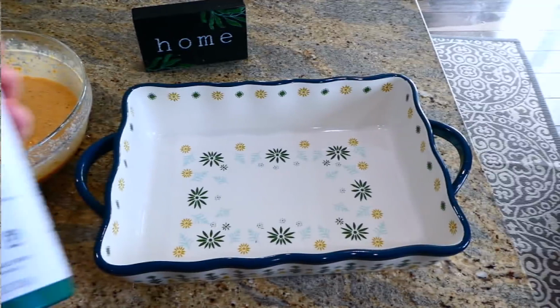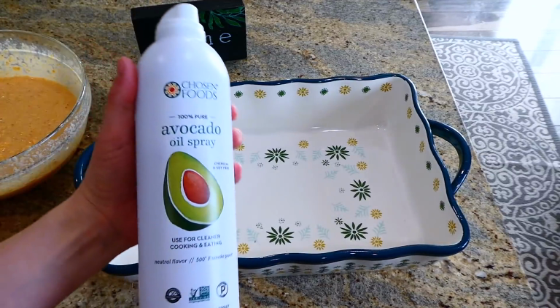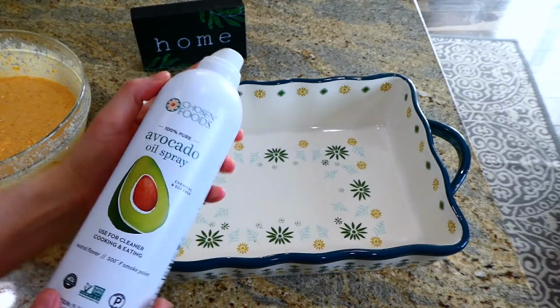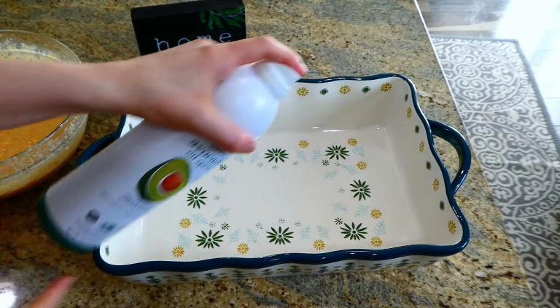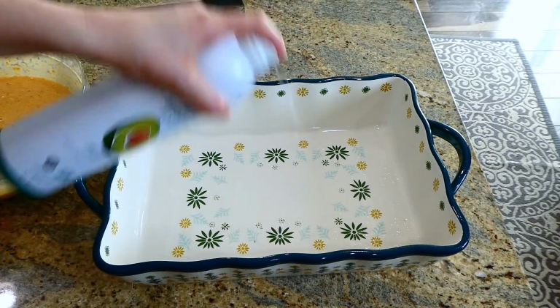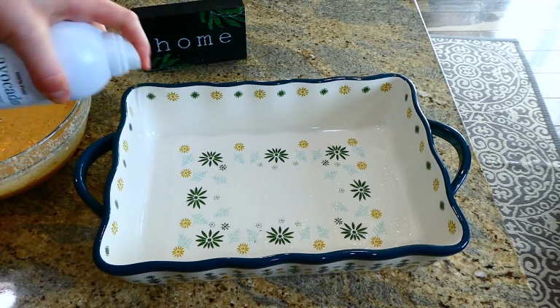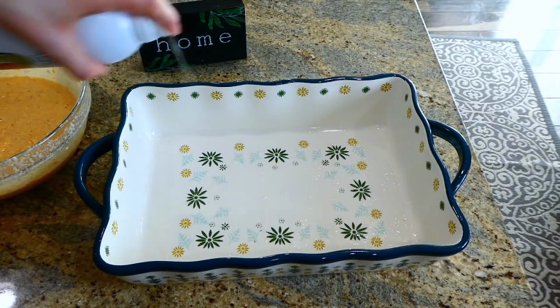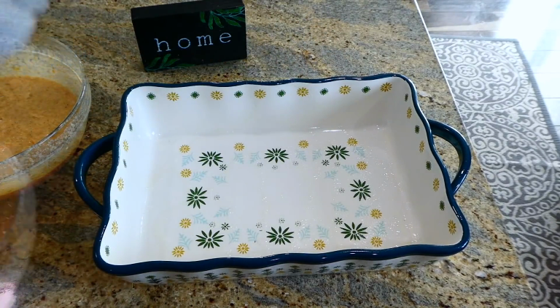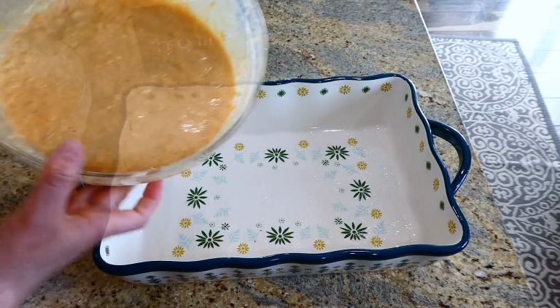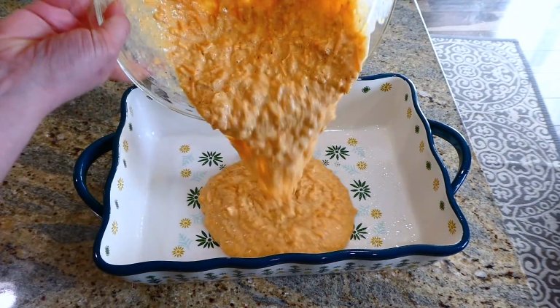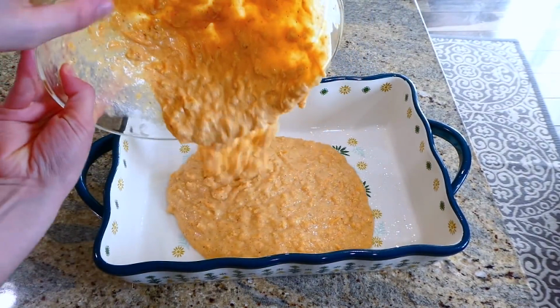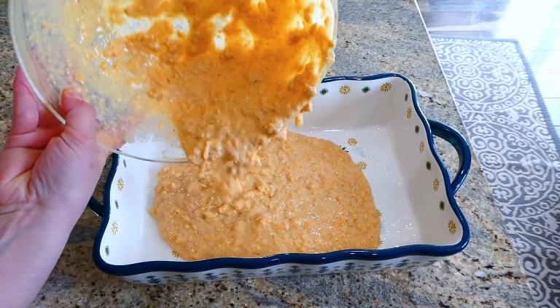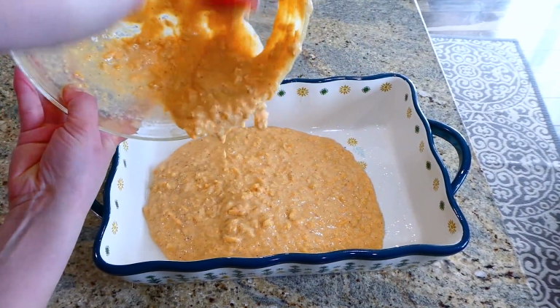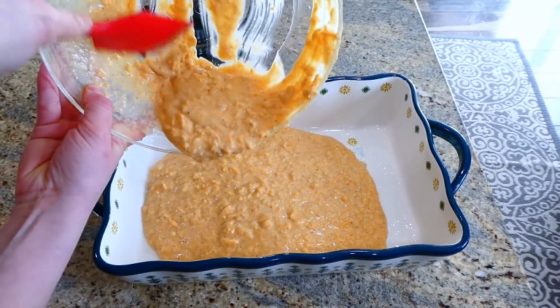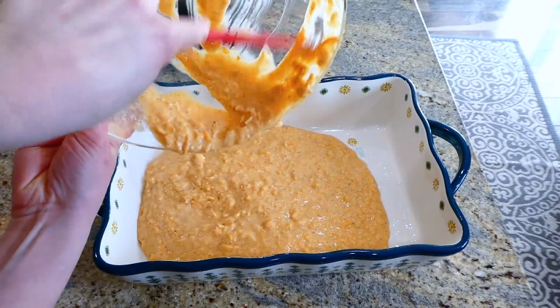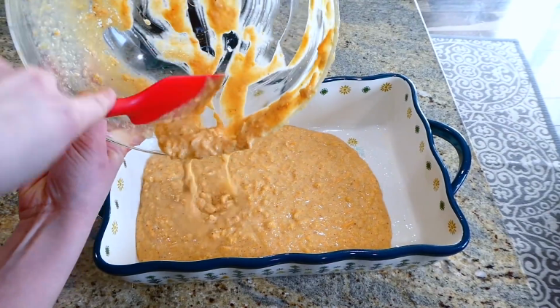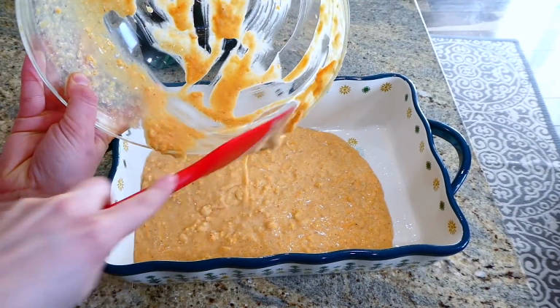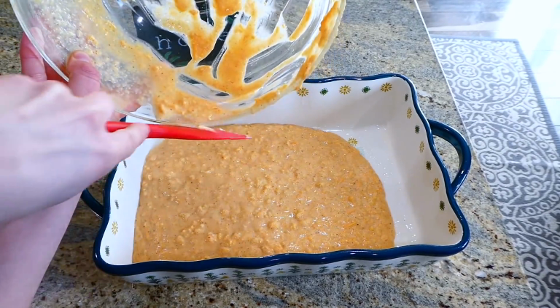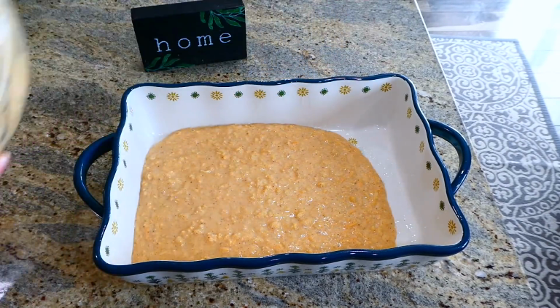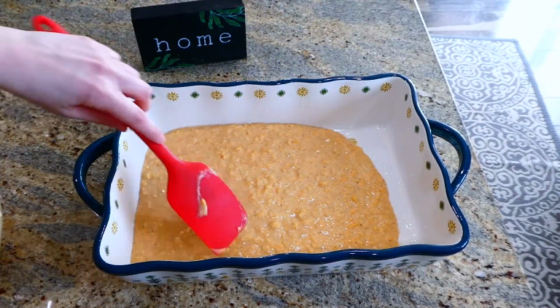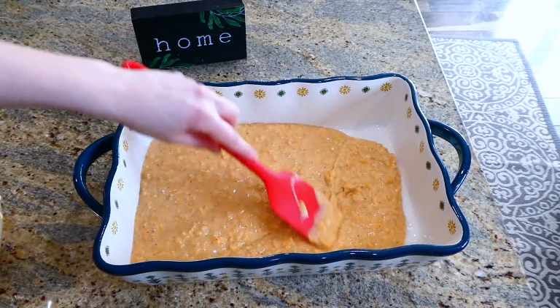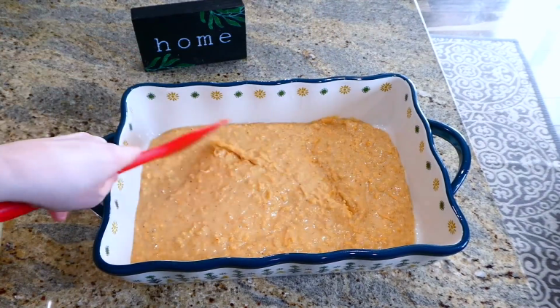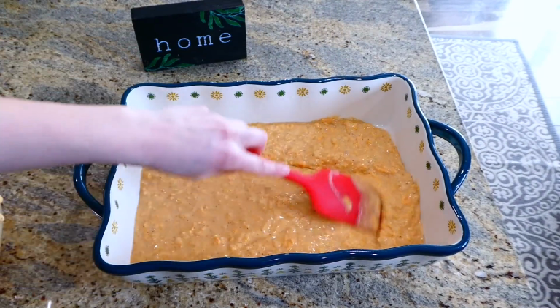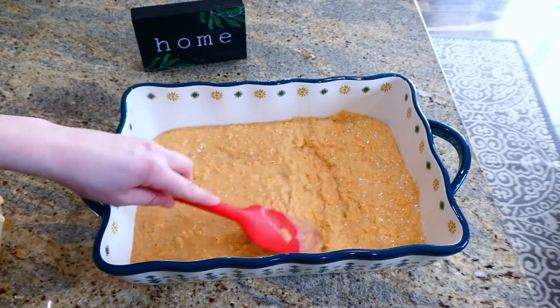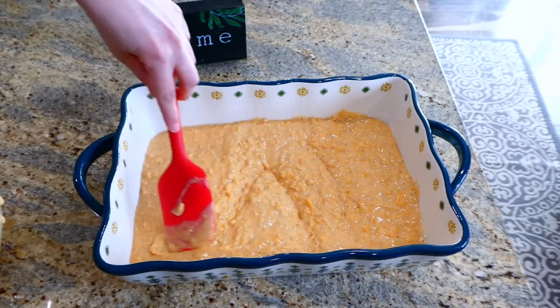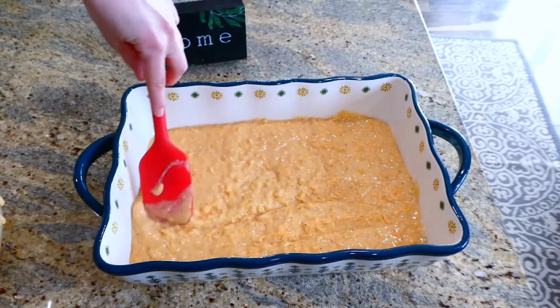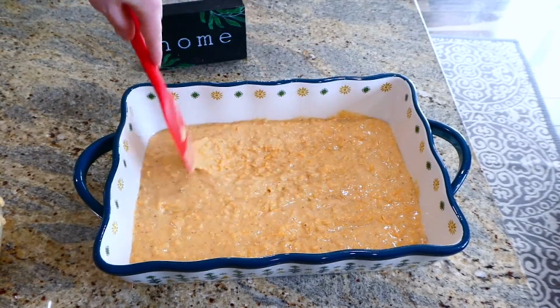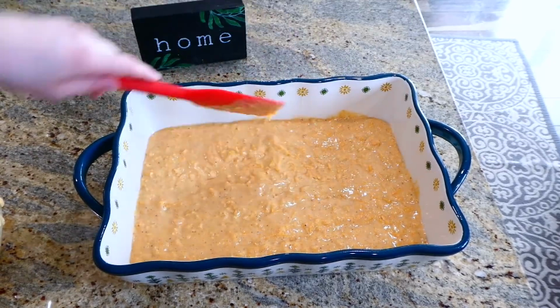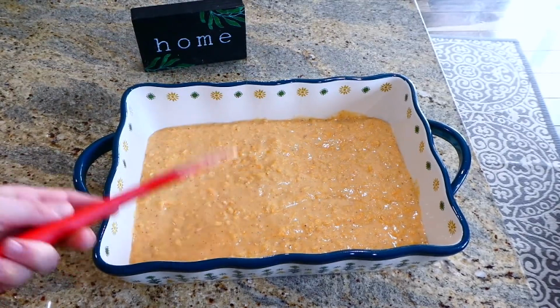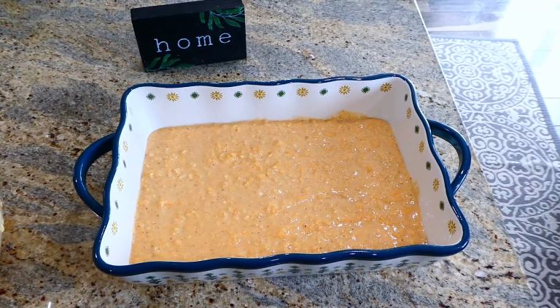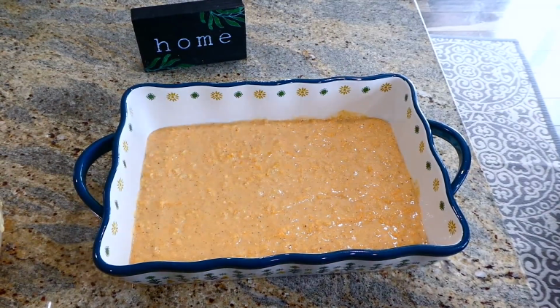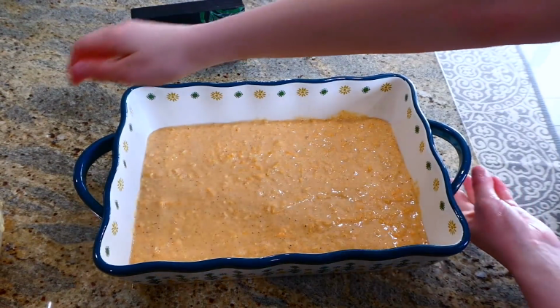I pulled out my 9x13 baking dish, sprayed it with plenty of non-stick spray, added that mixture in, and spread it out as evenly as possible. Then place this in a preheated oven at 400 degrees to bake for 20 minutes.